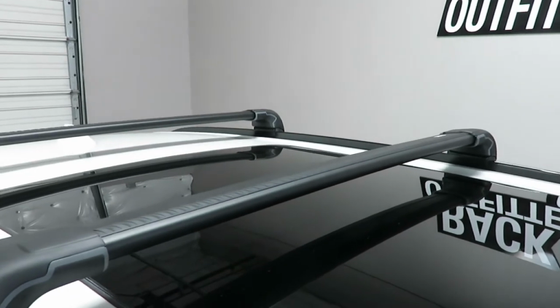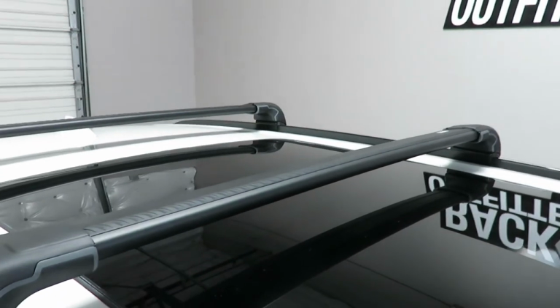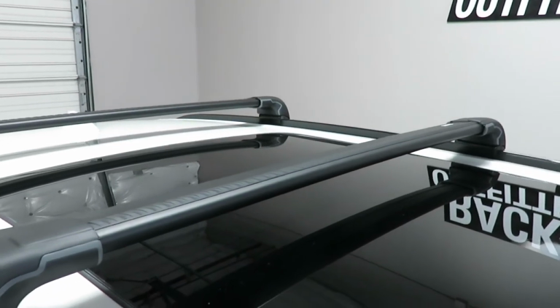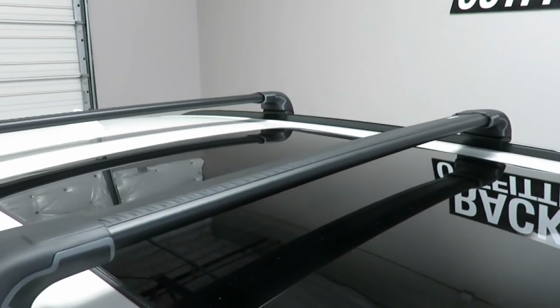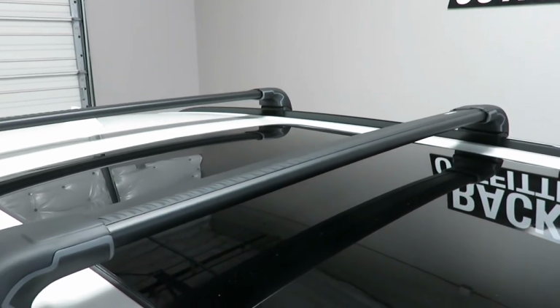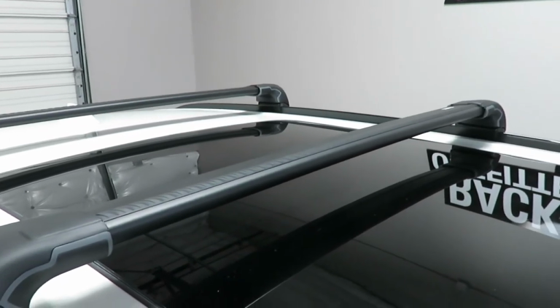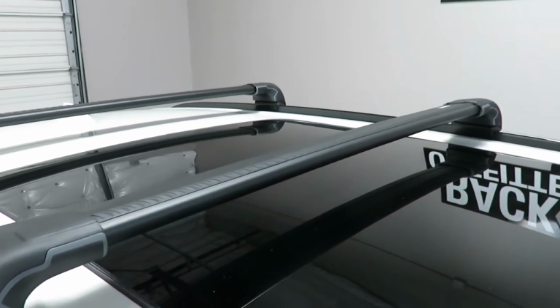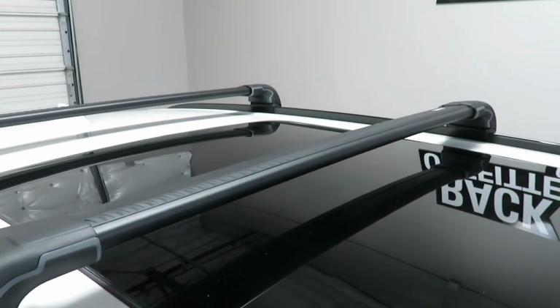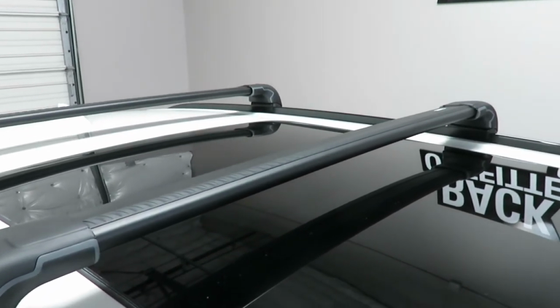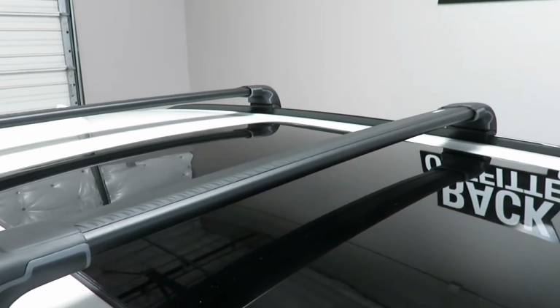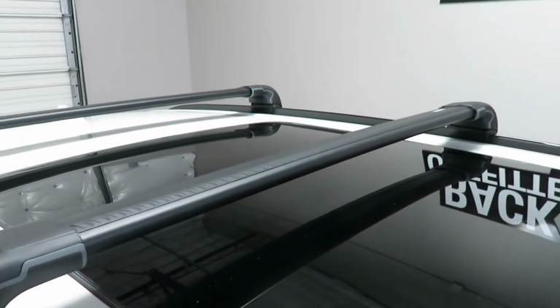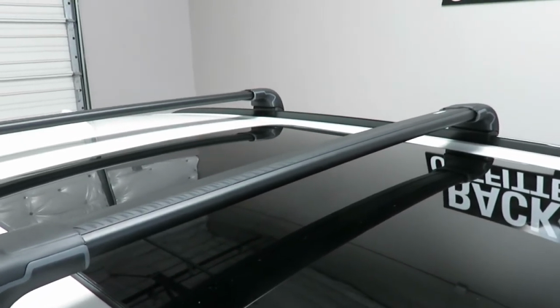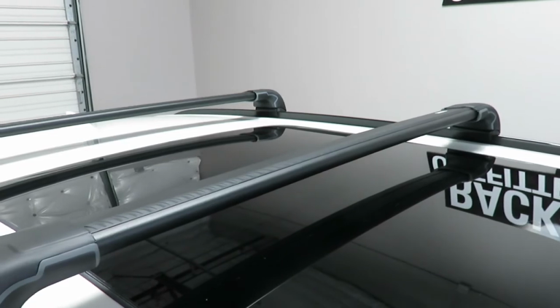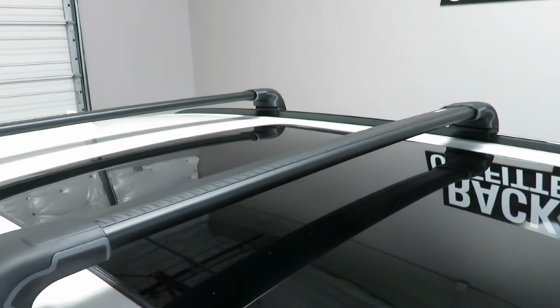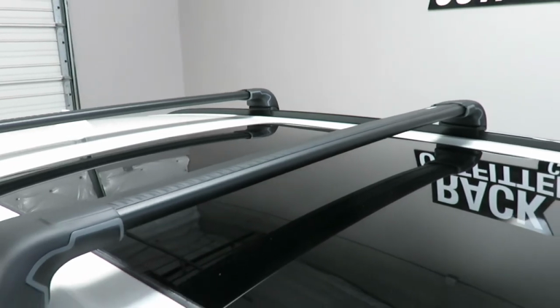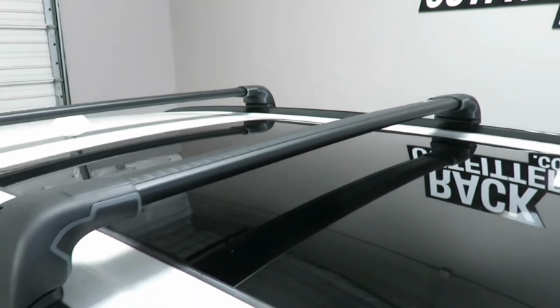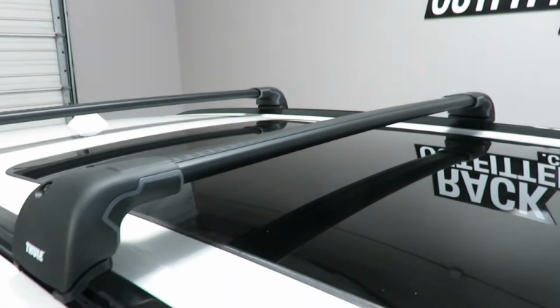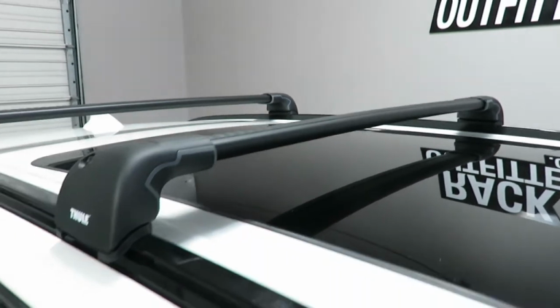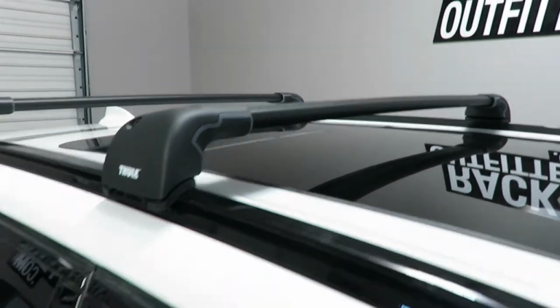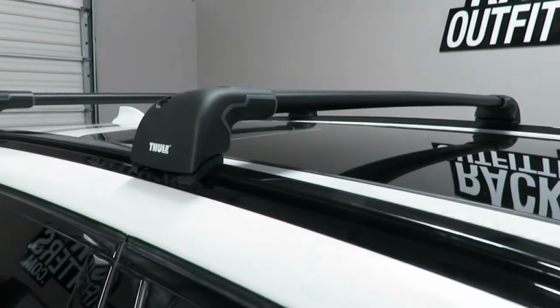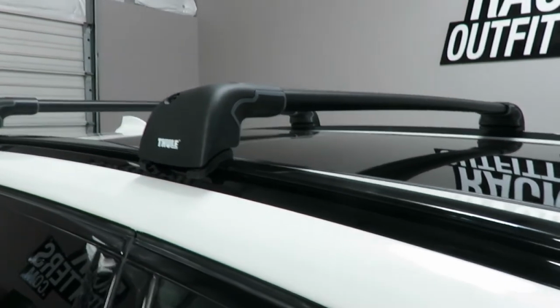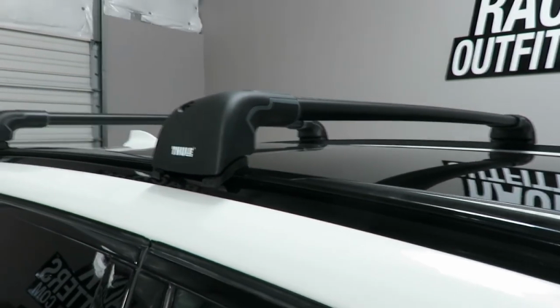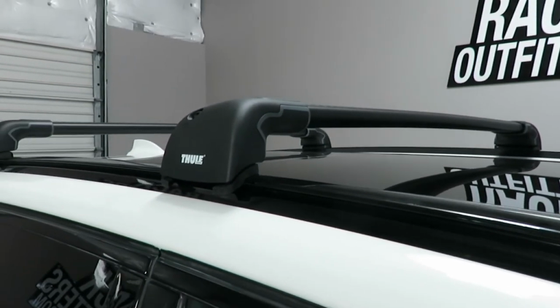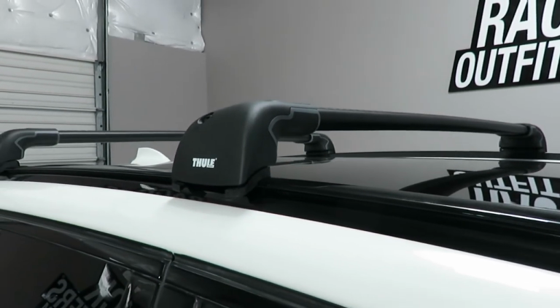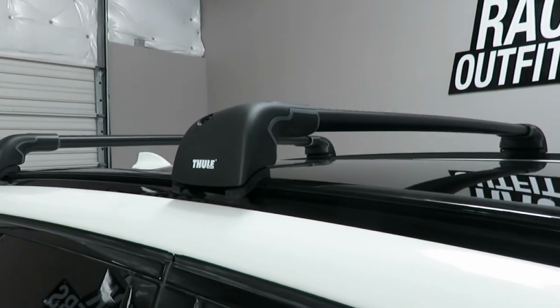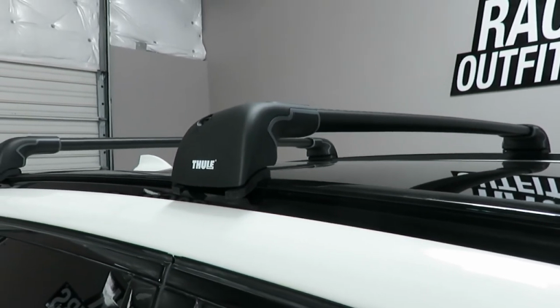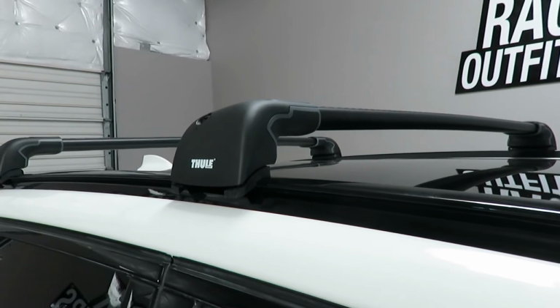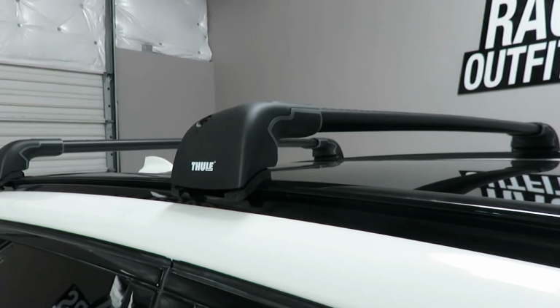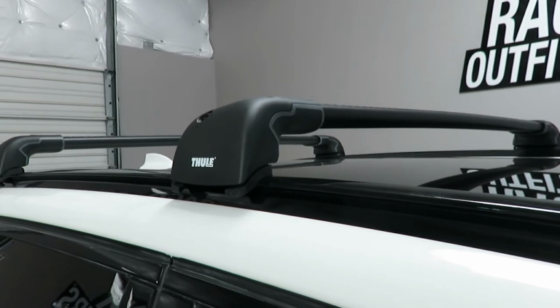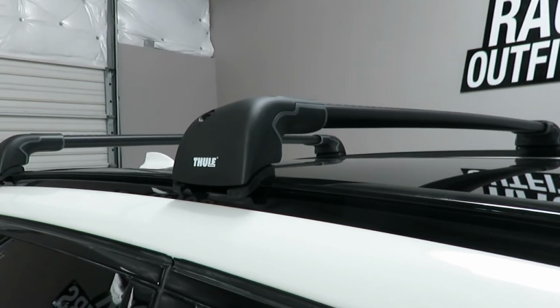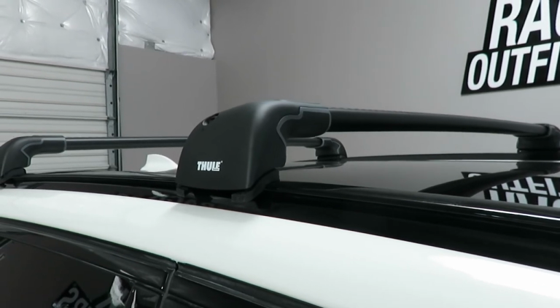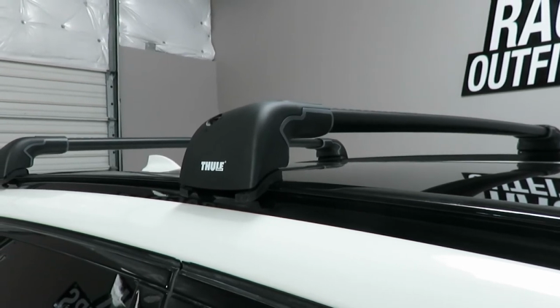This front position offers 37 and a quarter inches of space in between the feet. It connects to the flush side rails using the Thule fitting kit, part number KIT 4023.